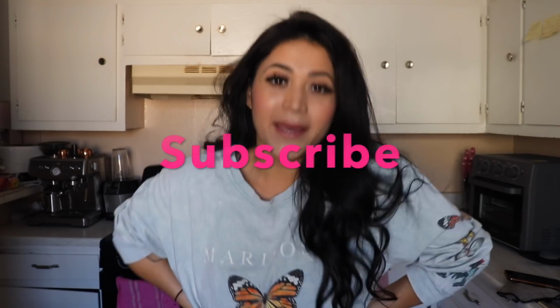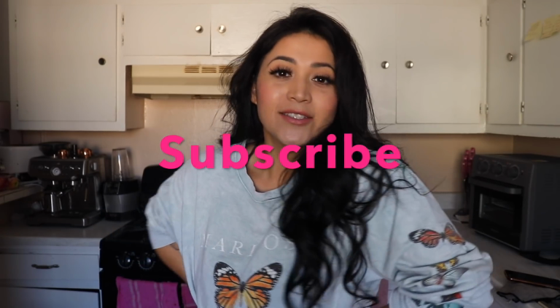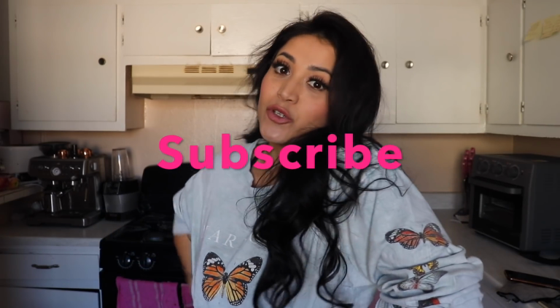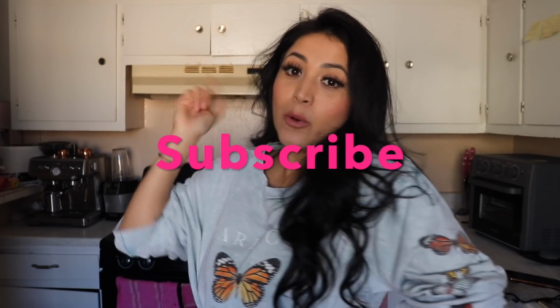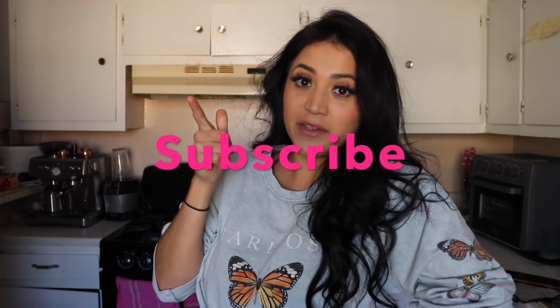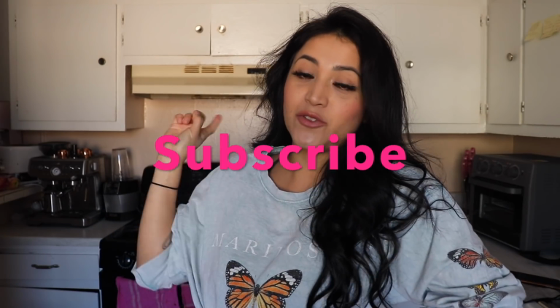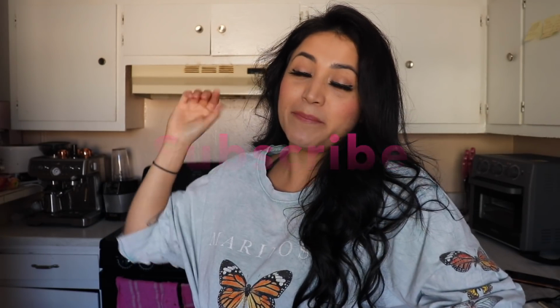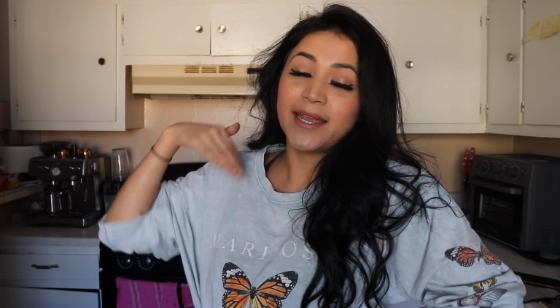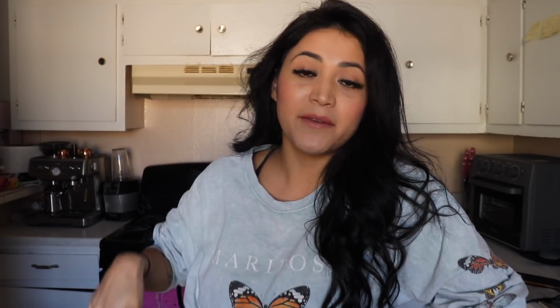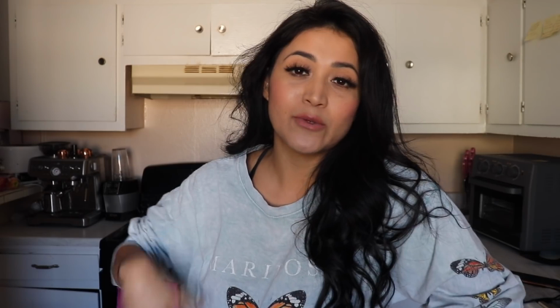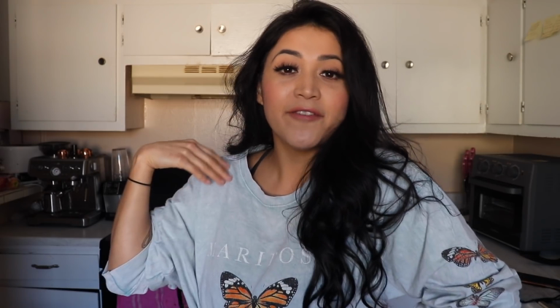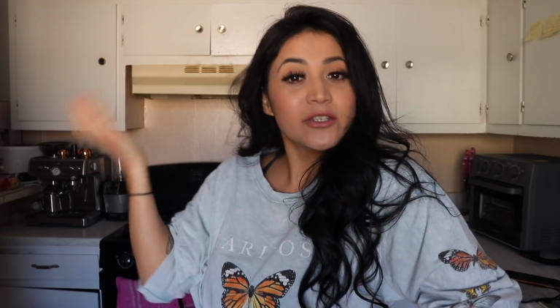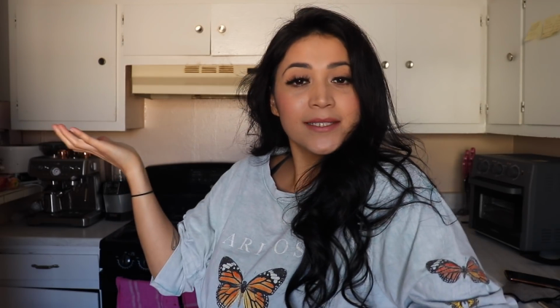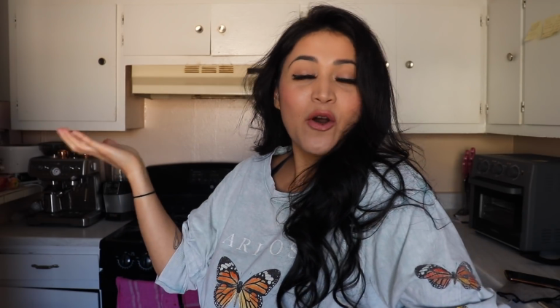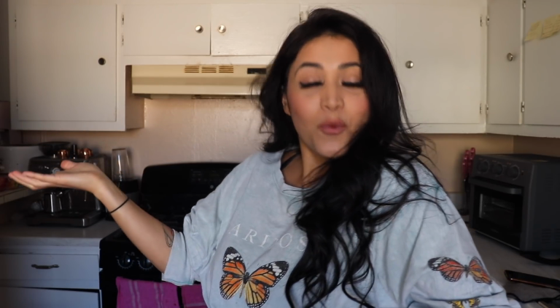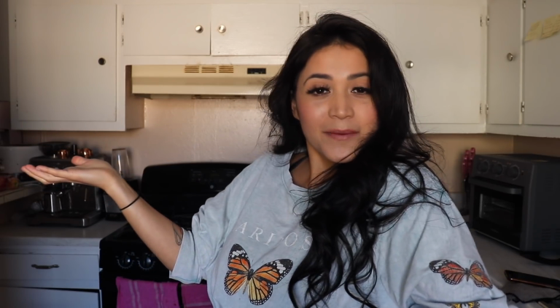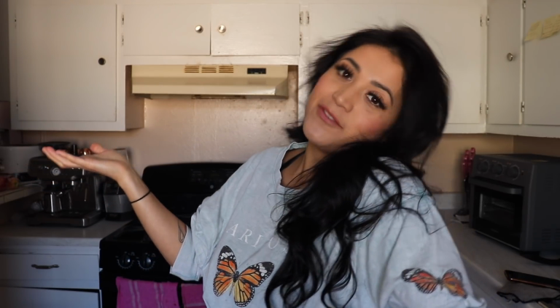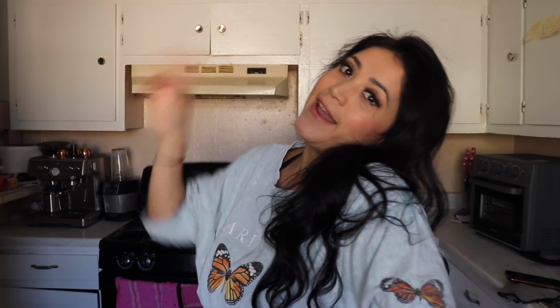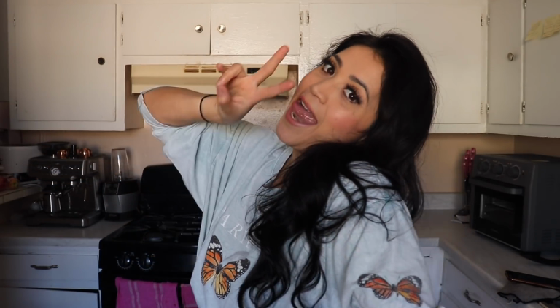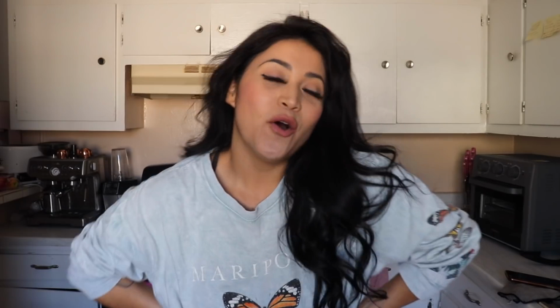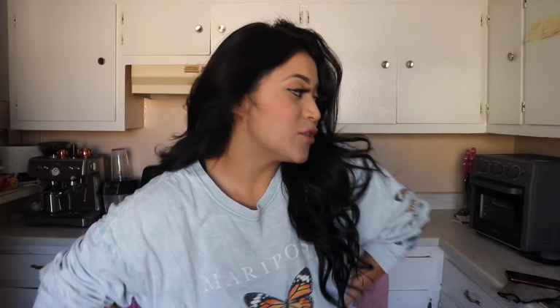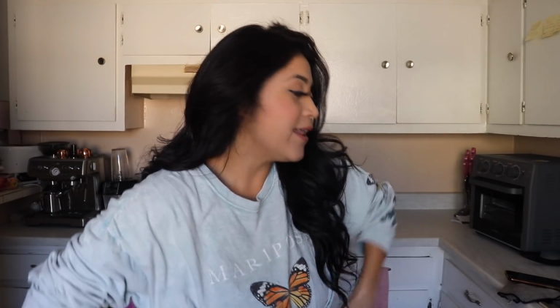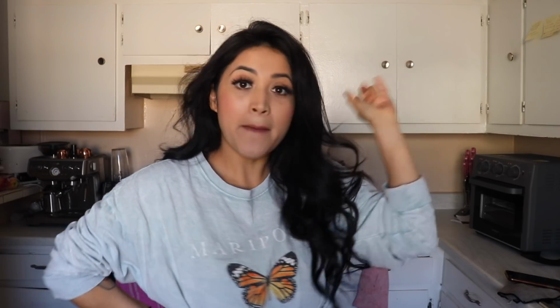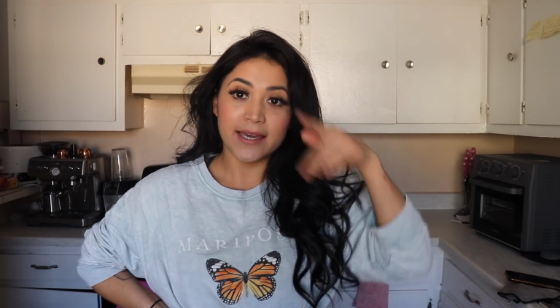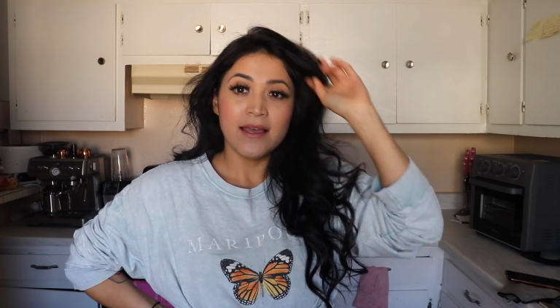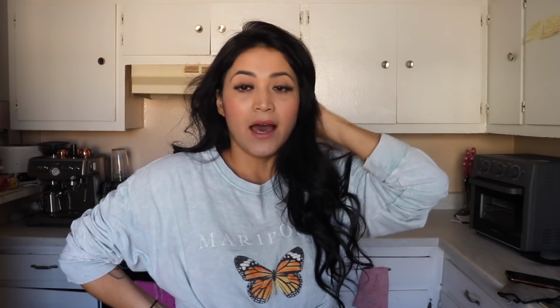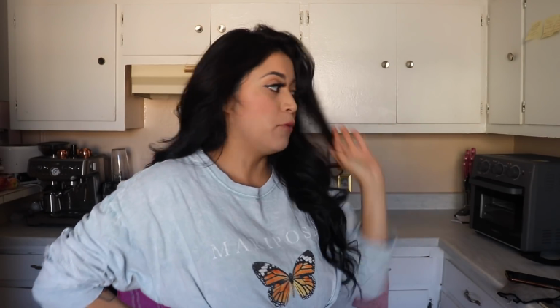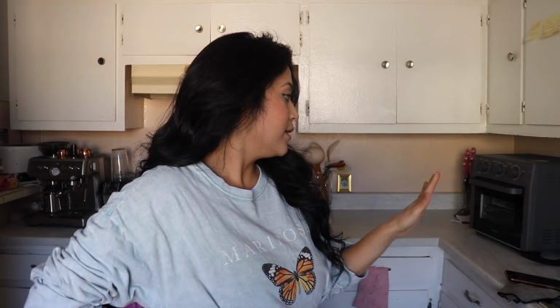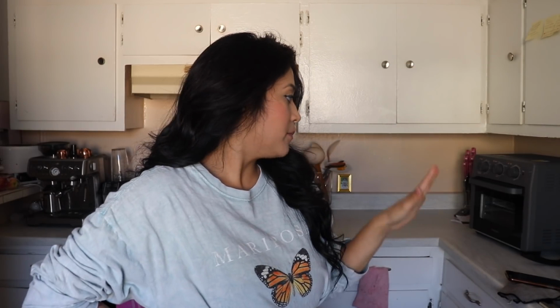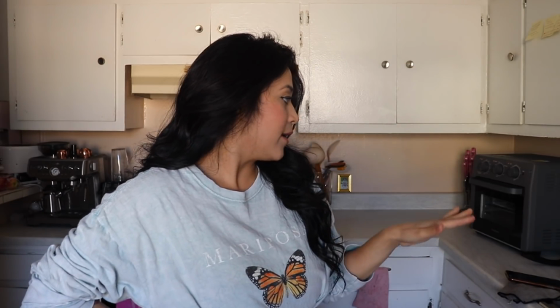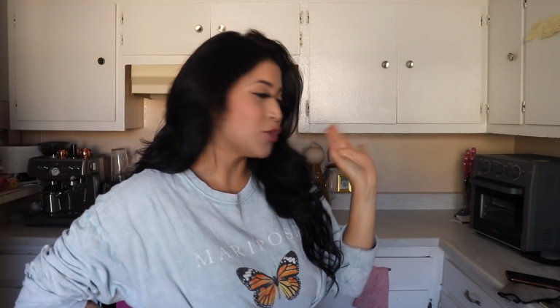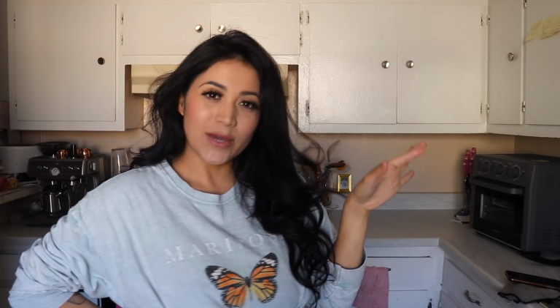Please don't forget to subscribe and to turn on your post notifications so you don't miss any of my videos. If you're new to my channel, welcome! And if you're not, let's go ahead and begin.